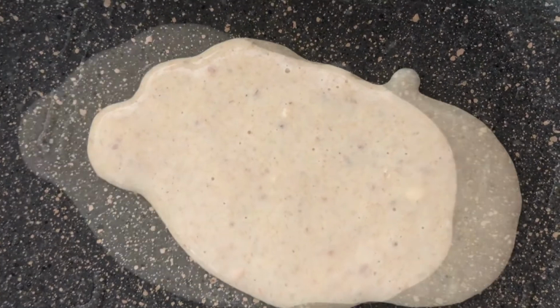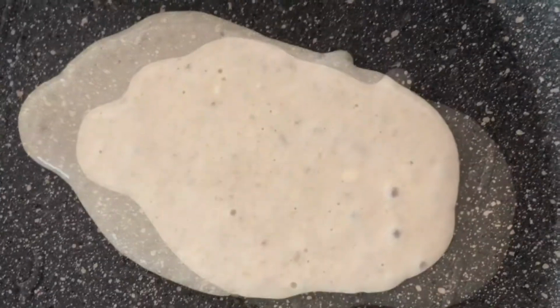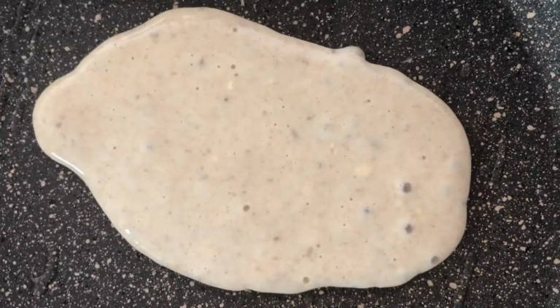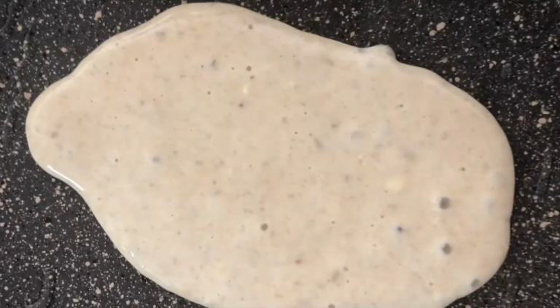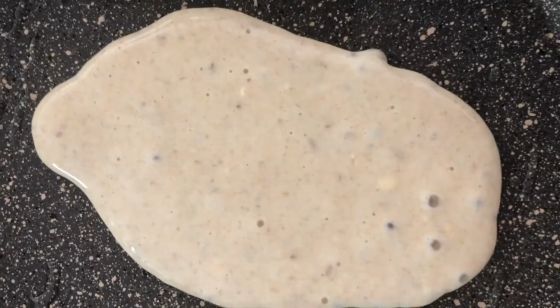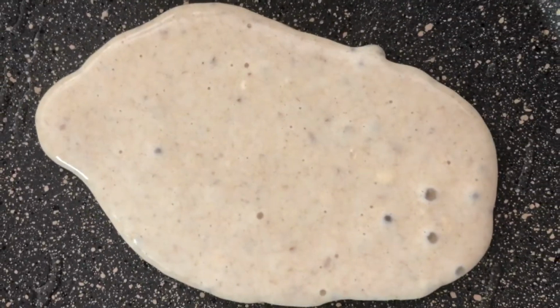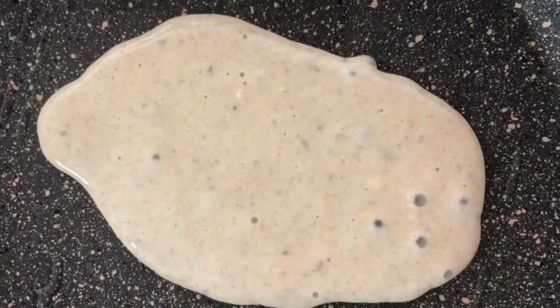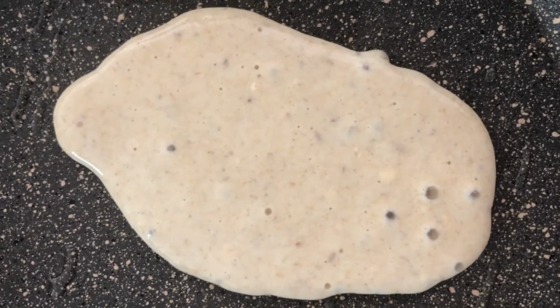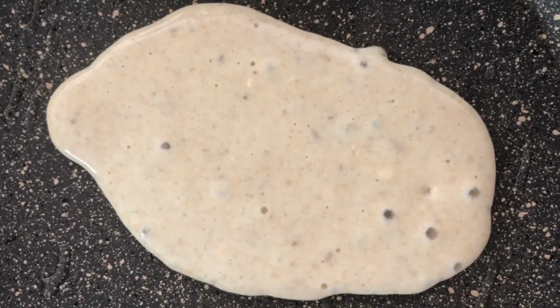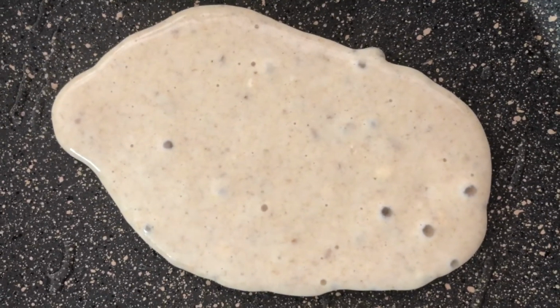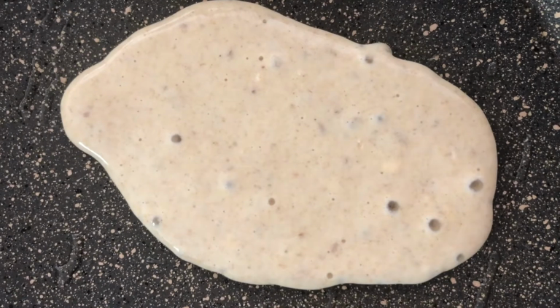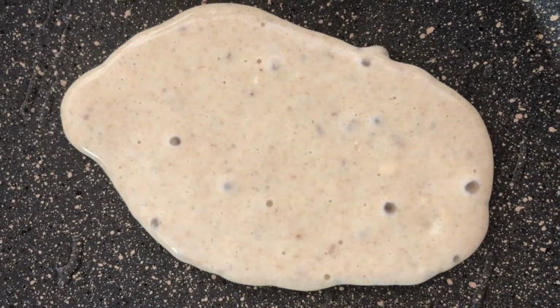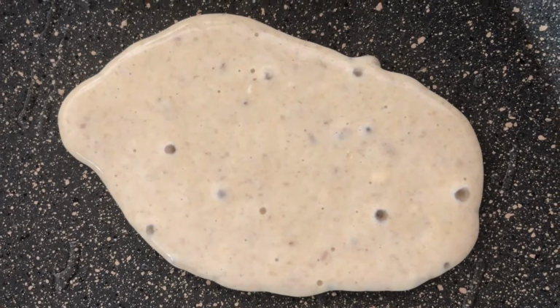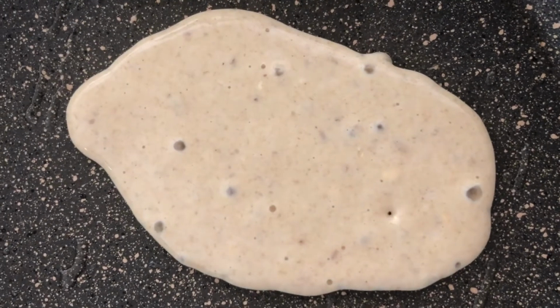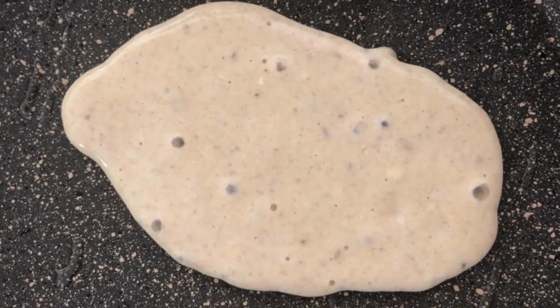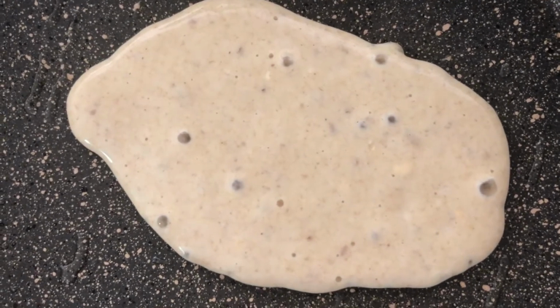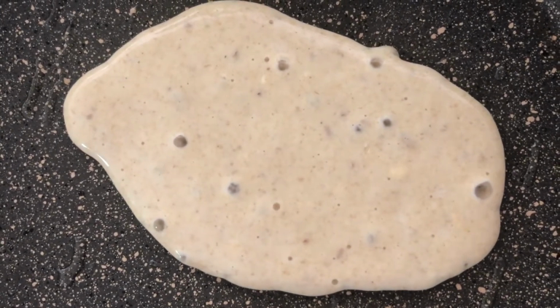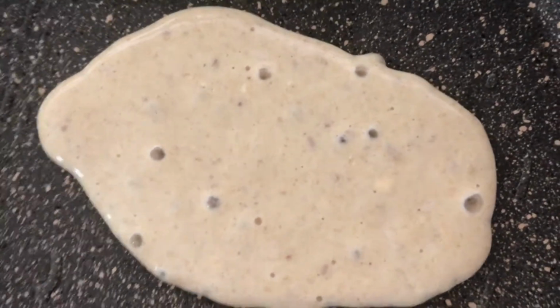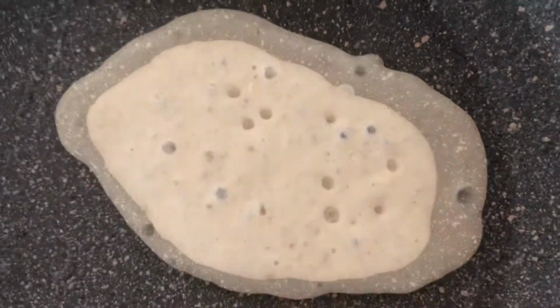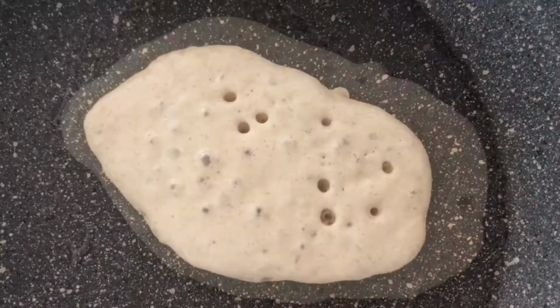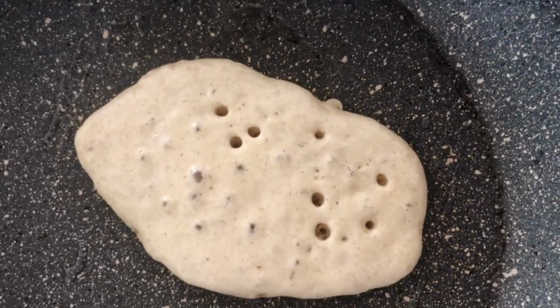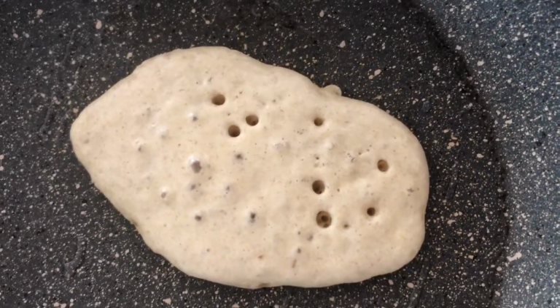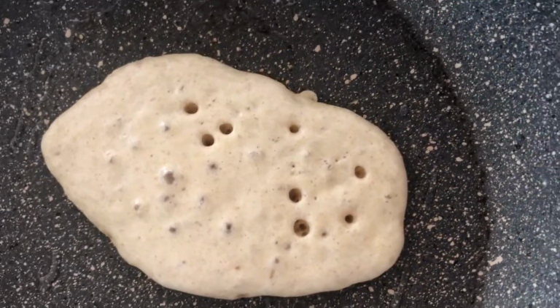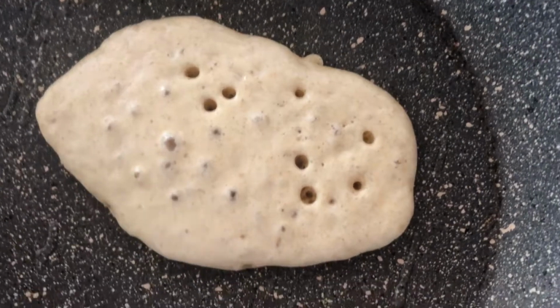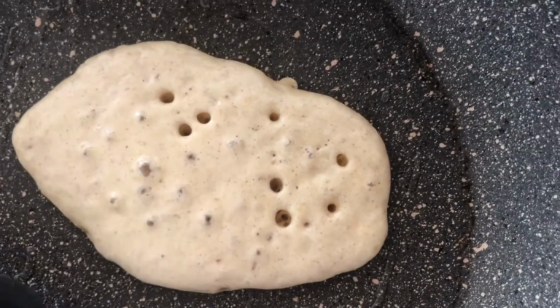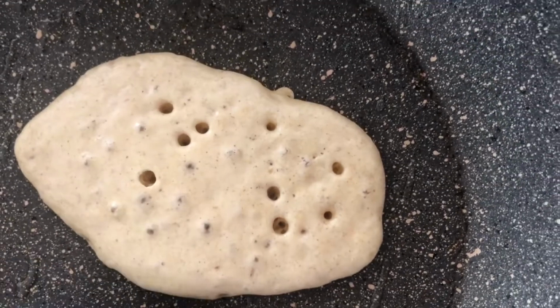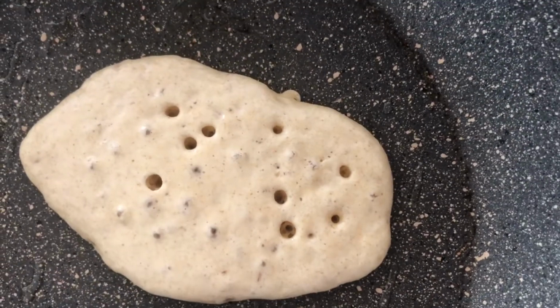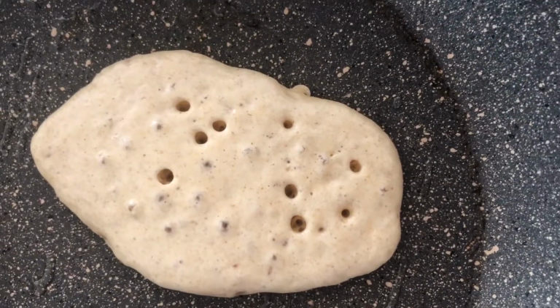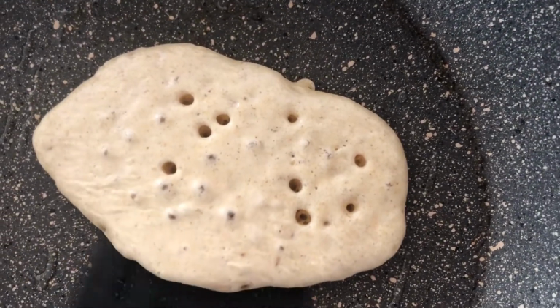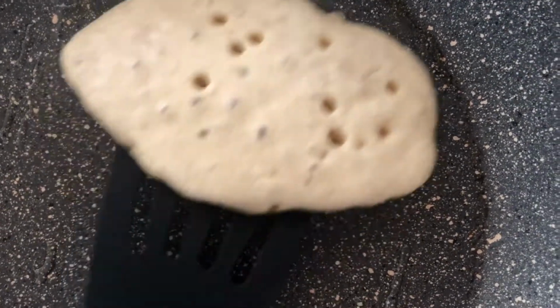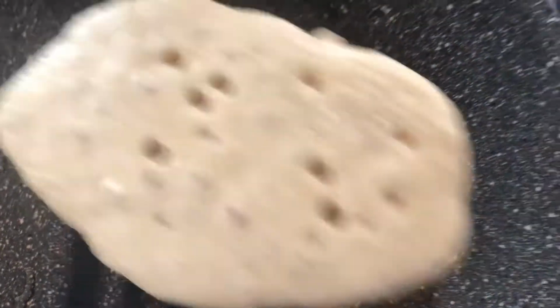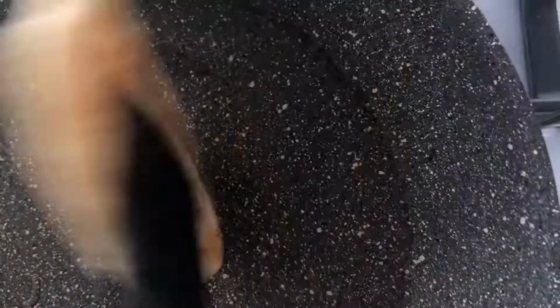You need to cook it until it's bubbly, then flip and cook until the center is set. Now I need to flip it because it's bubbly and I think it's red at the bottom. Much red. And flip.